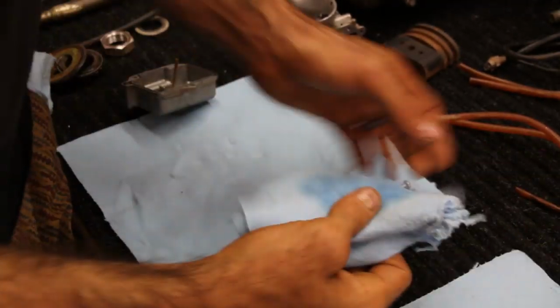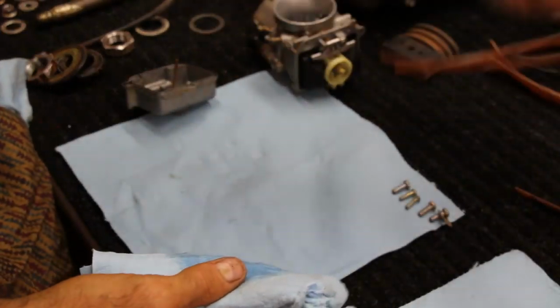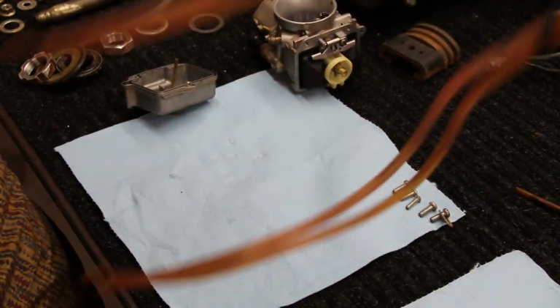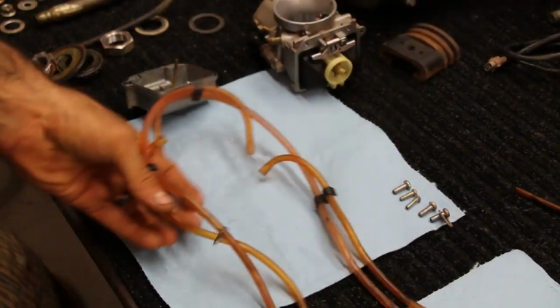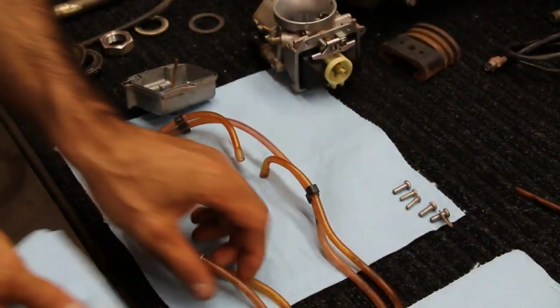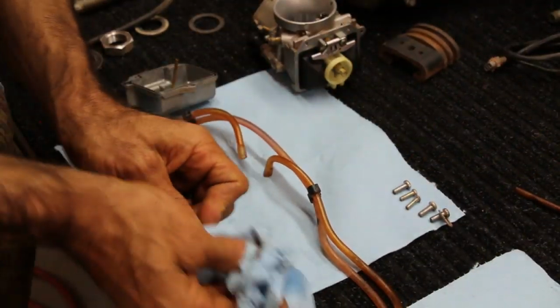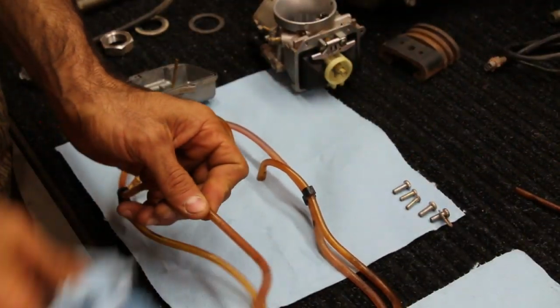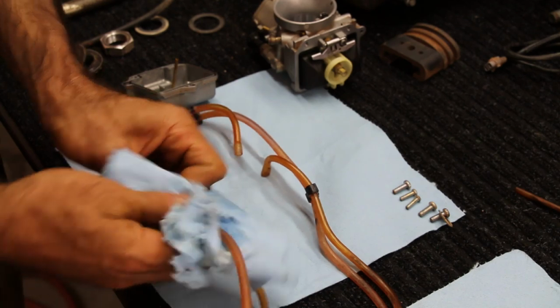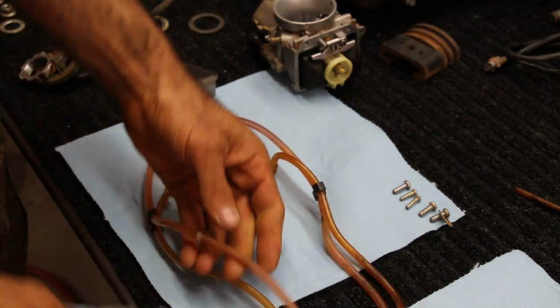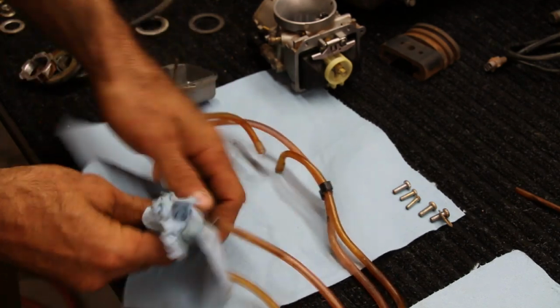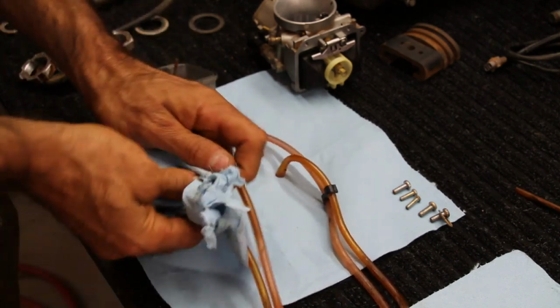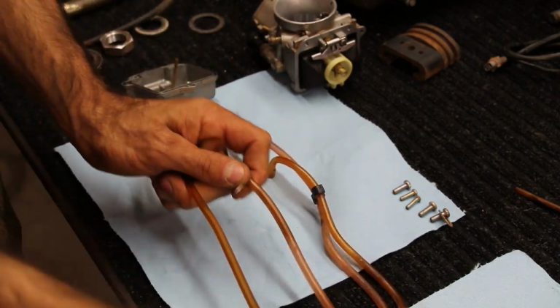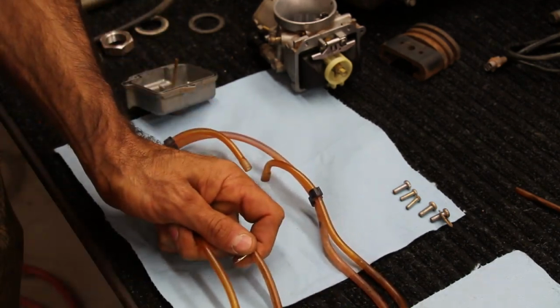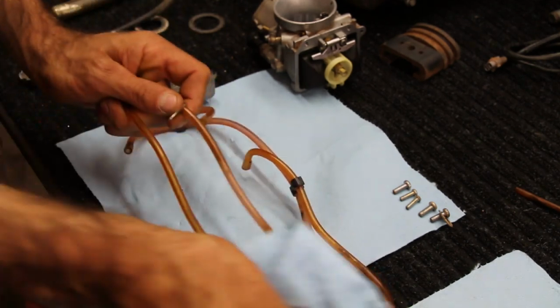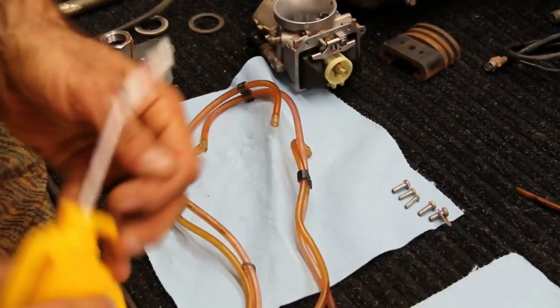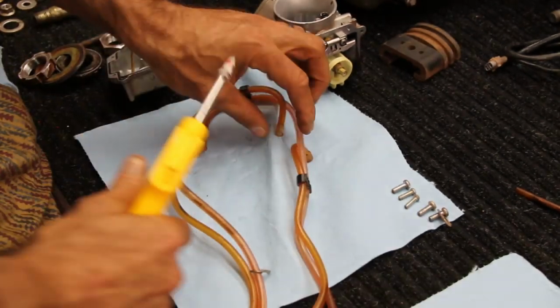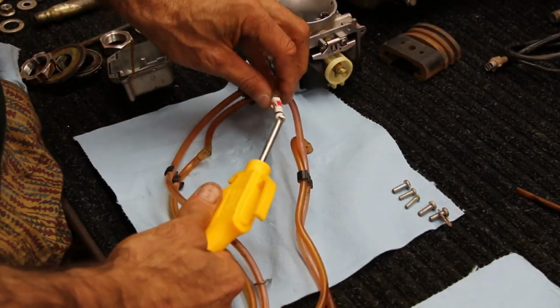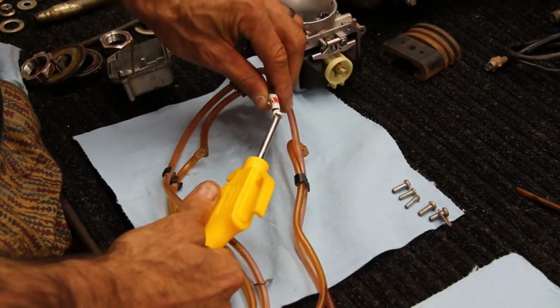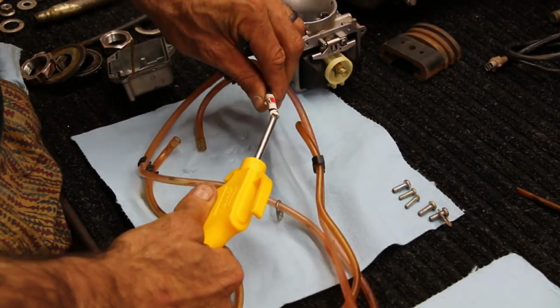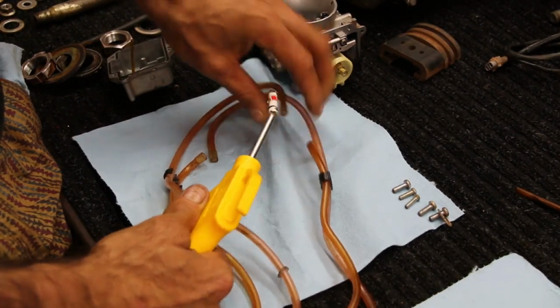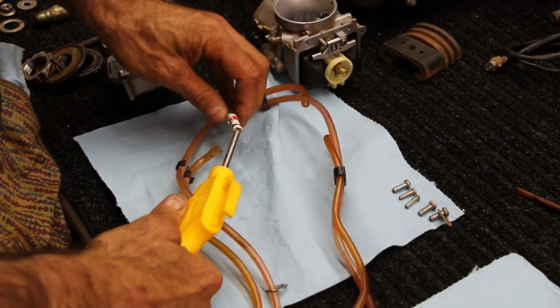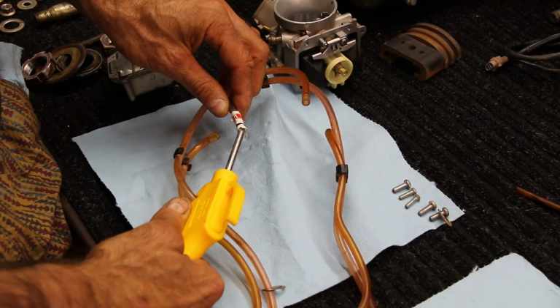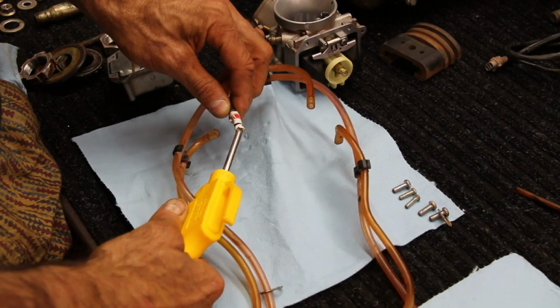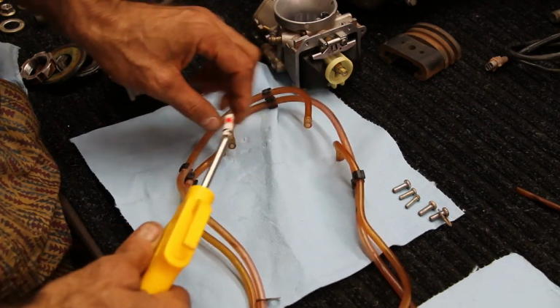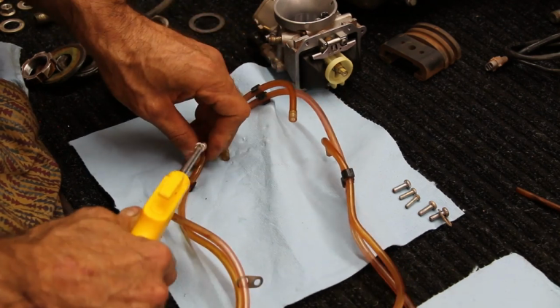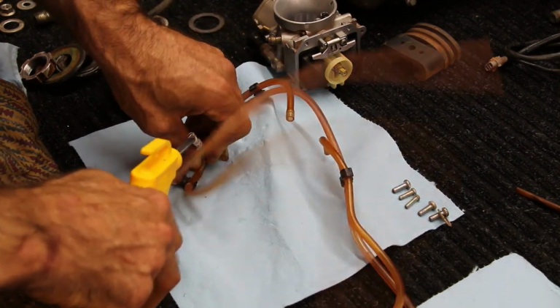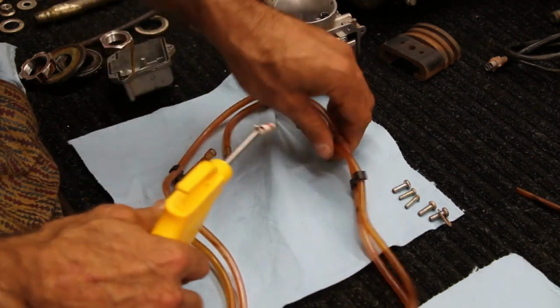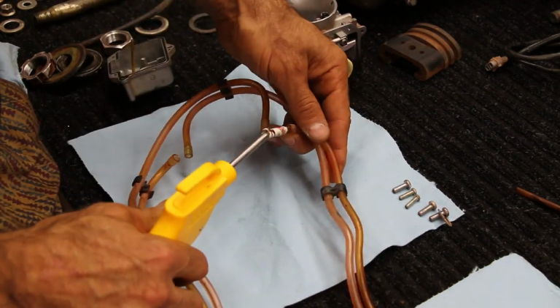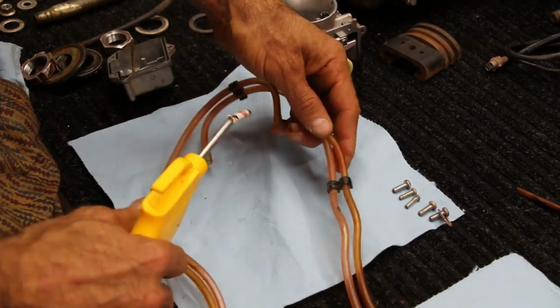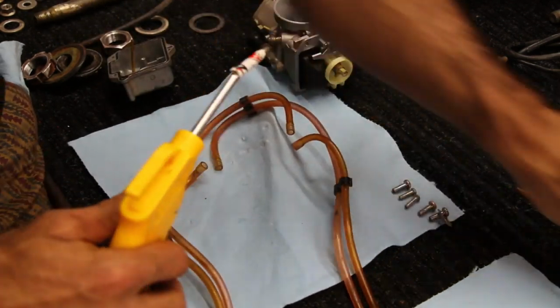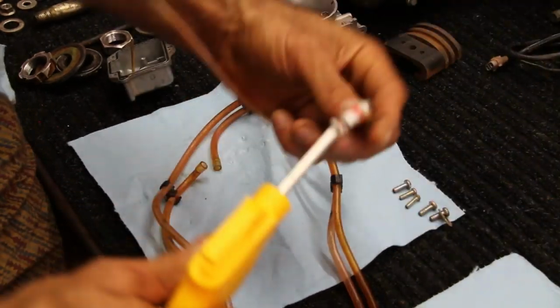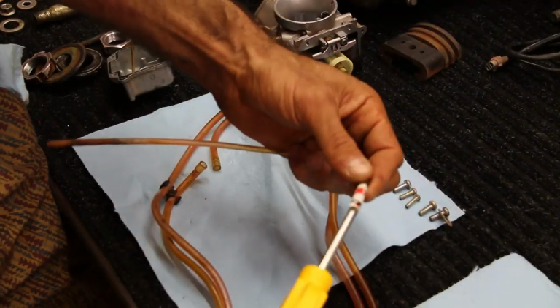As you lay down your carb onto a nice clean surface, take time to wipe off the vent hoses — not completely necessary, but I'm also going to hit a little compressed air inside the hoses to make sure their passageways are nice and freed up.